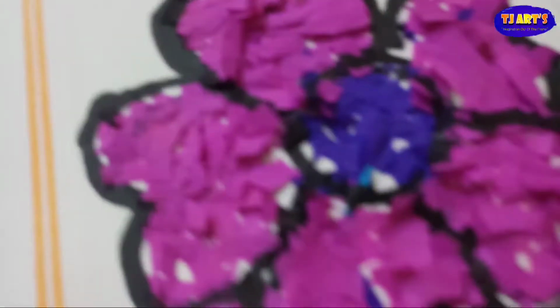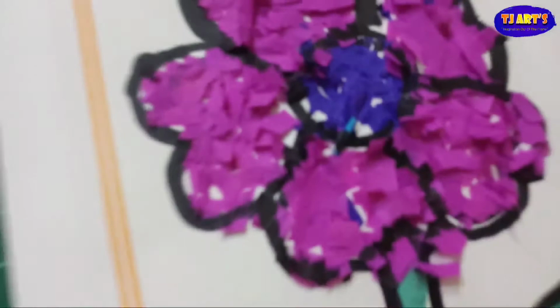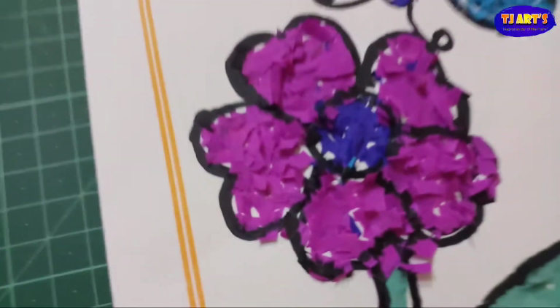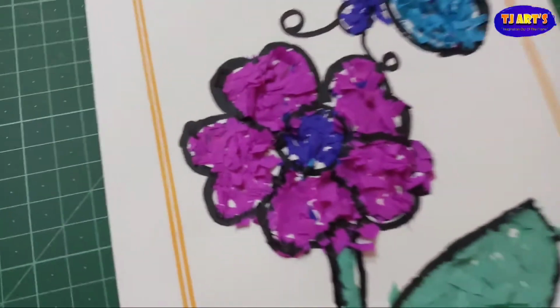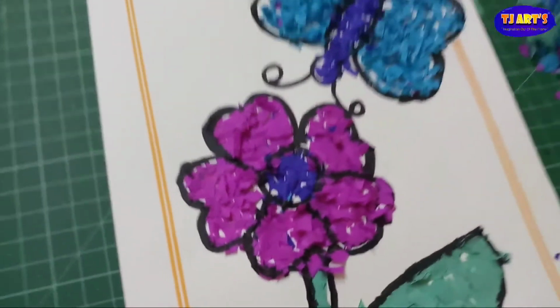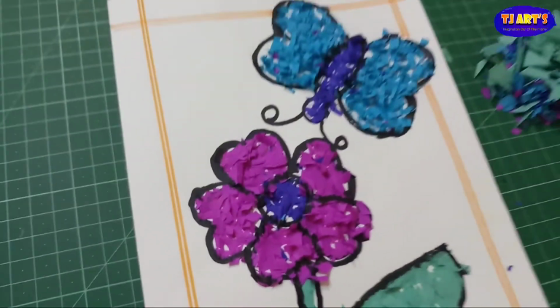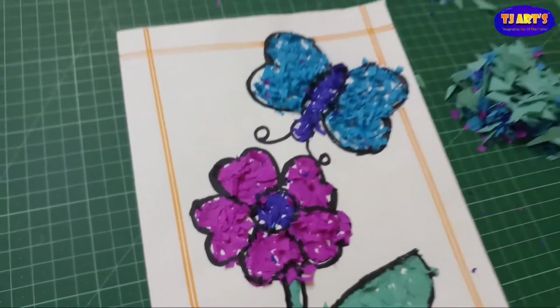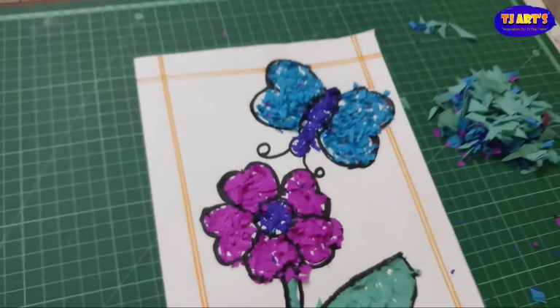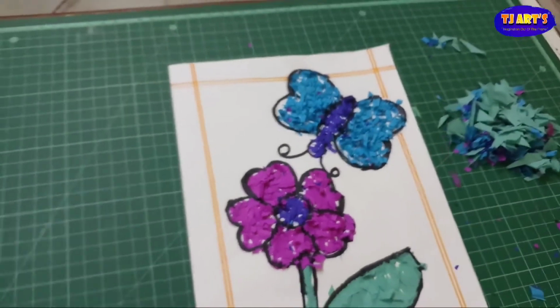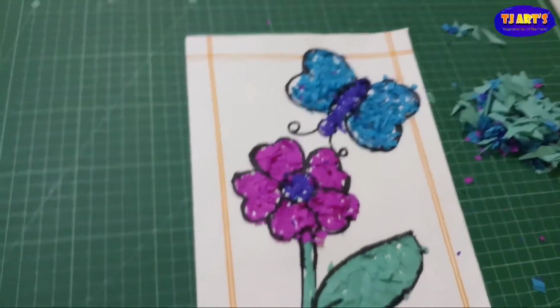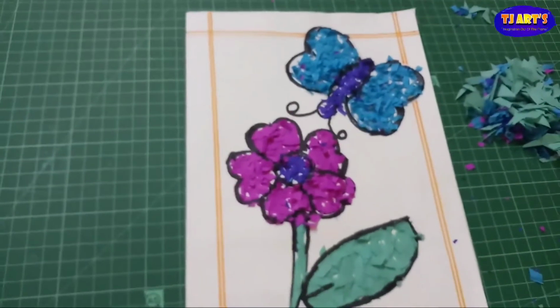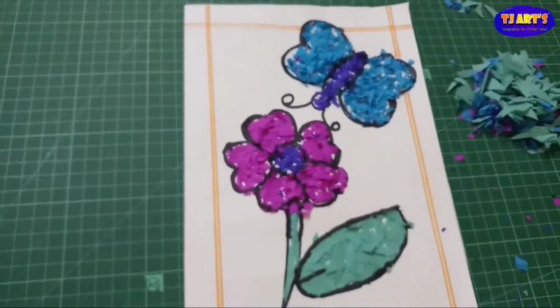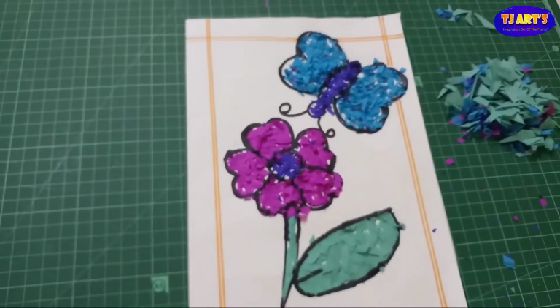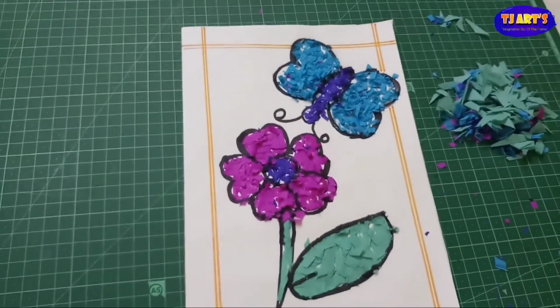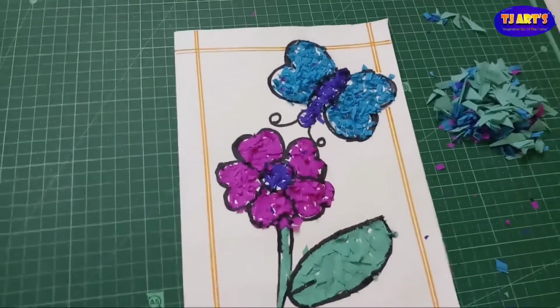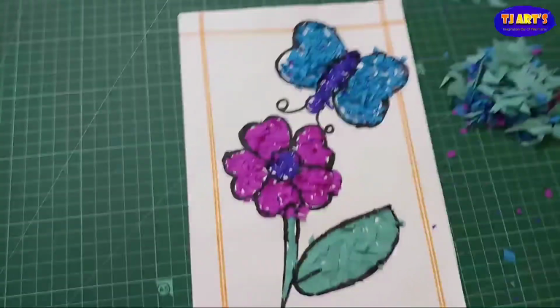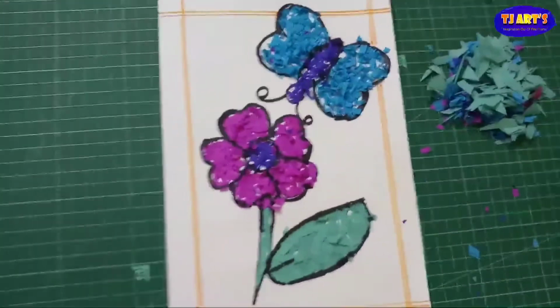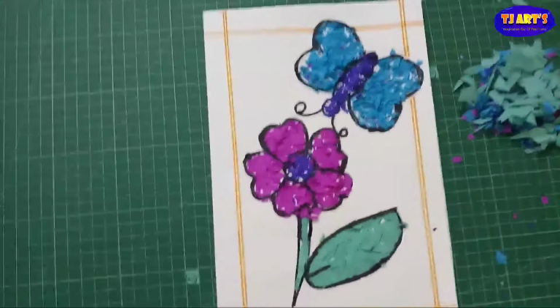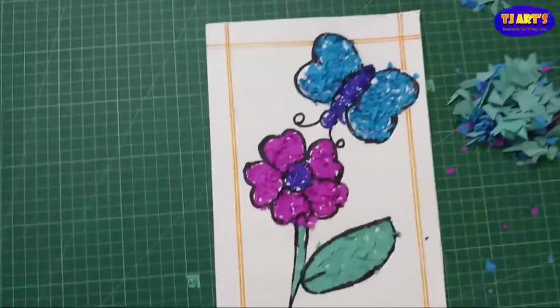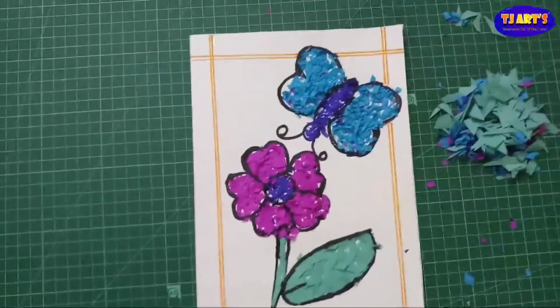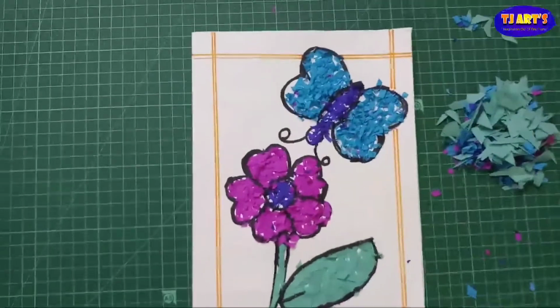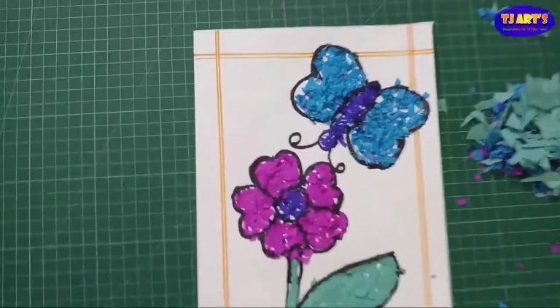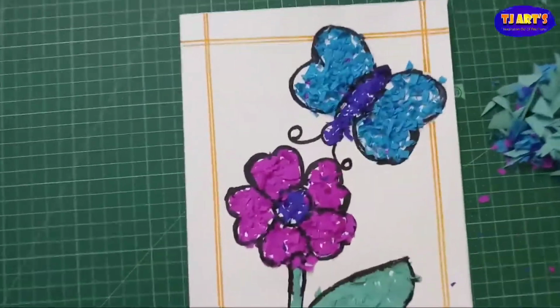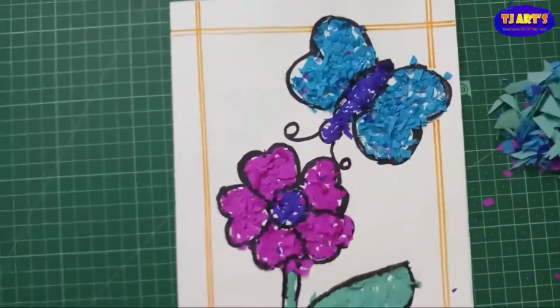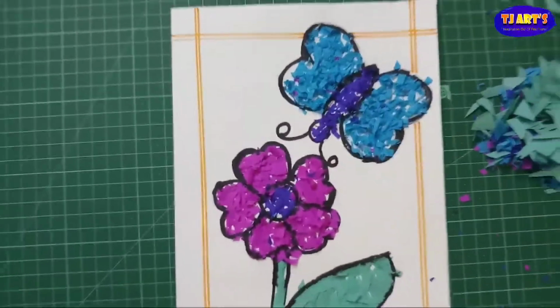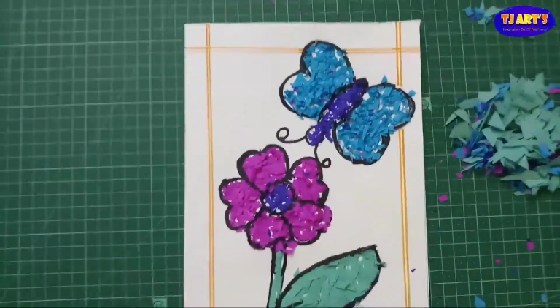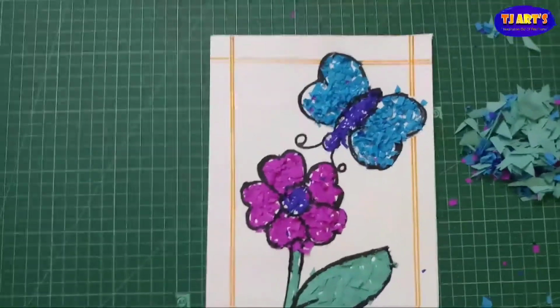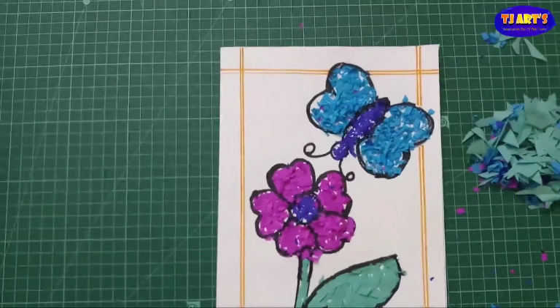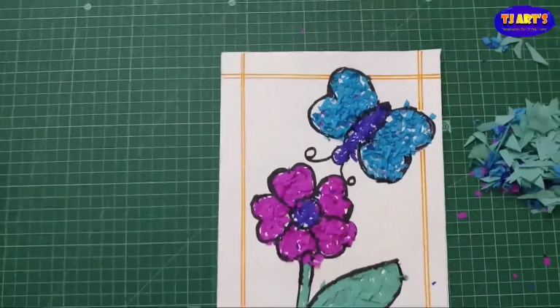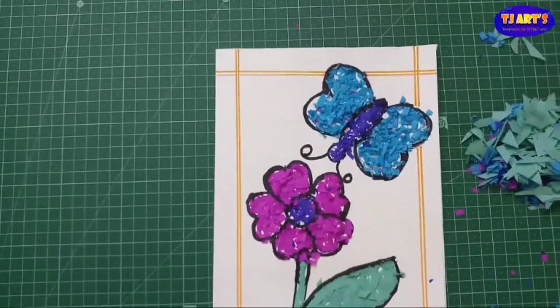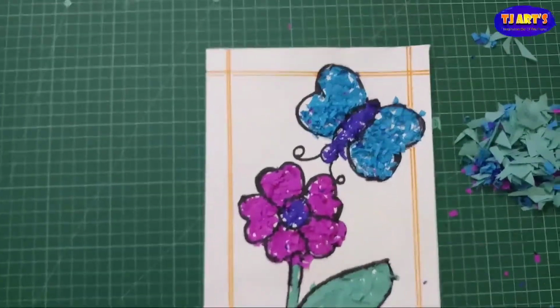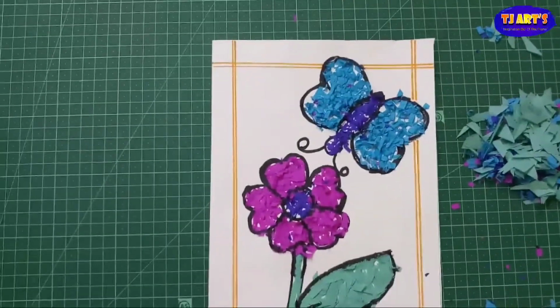After completing, this looks like this. If you want to do a border you can do the border afterwards. After completing, this is how it looks. Today we learnt page number 7.